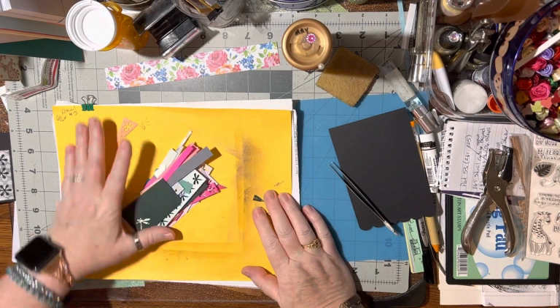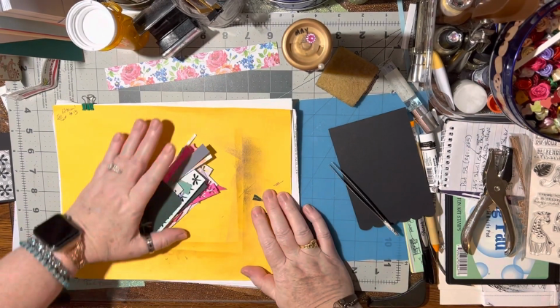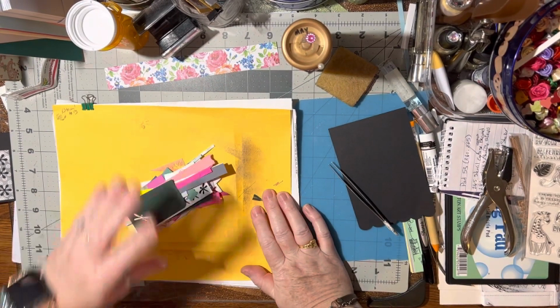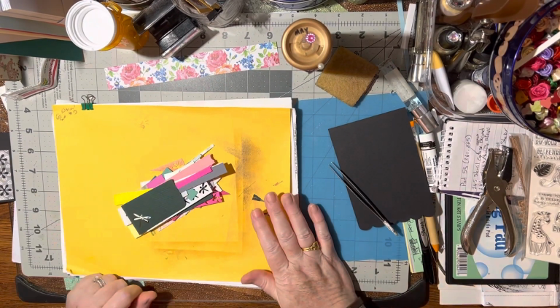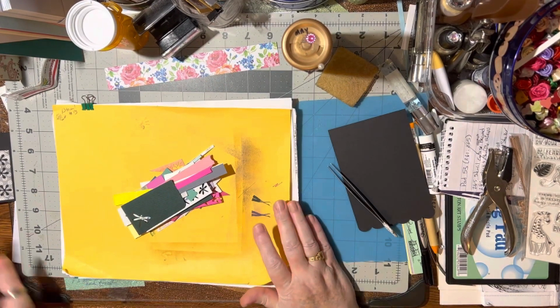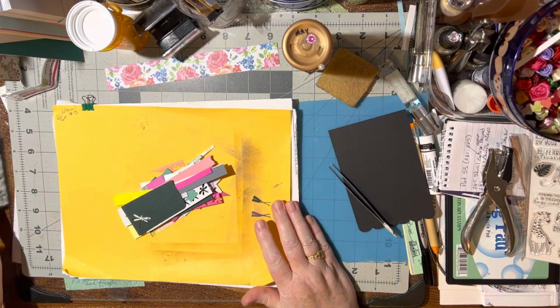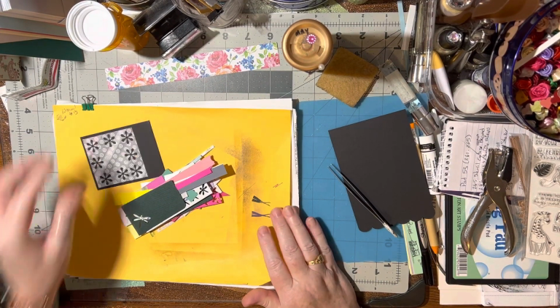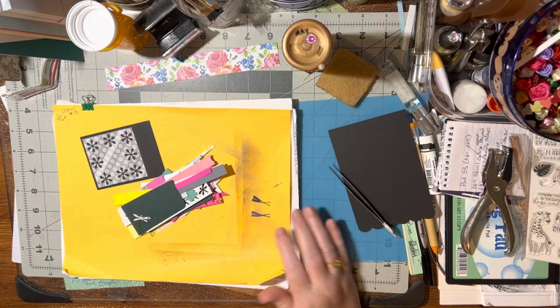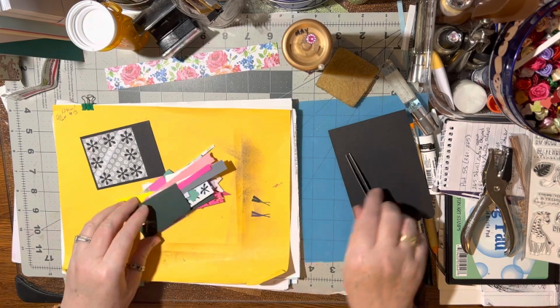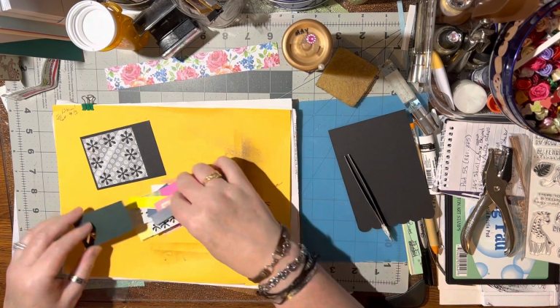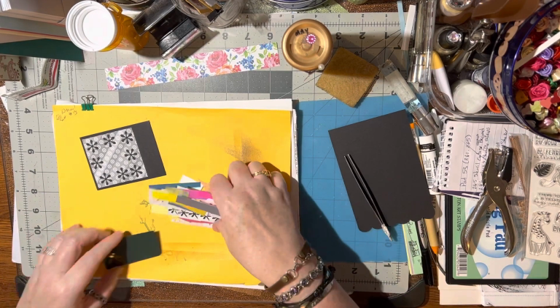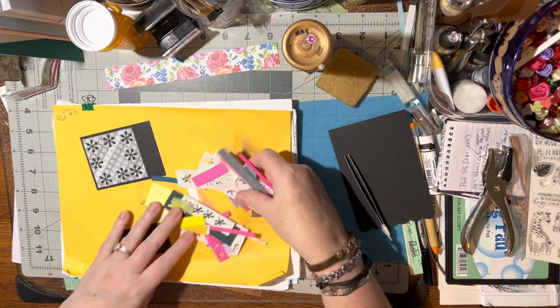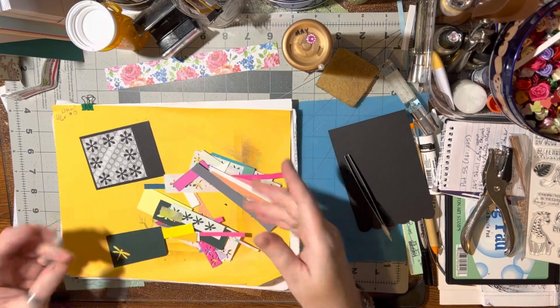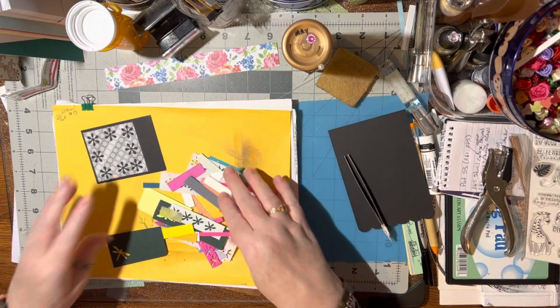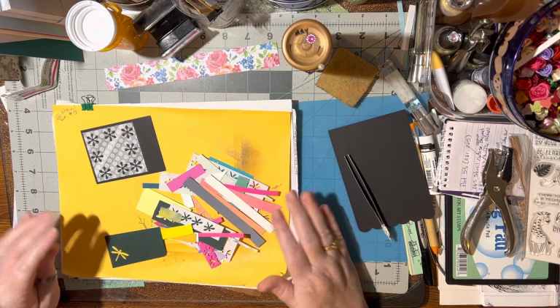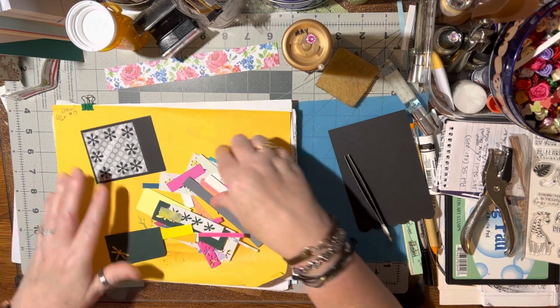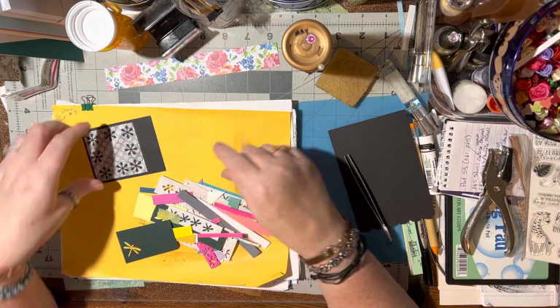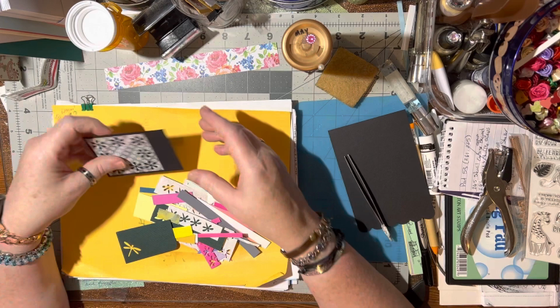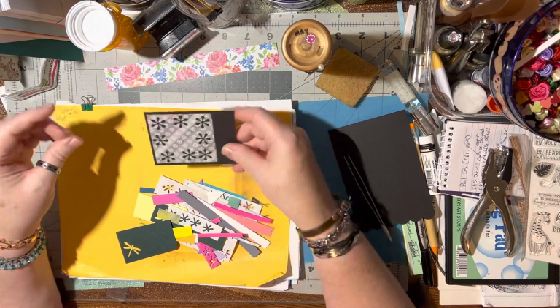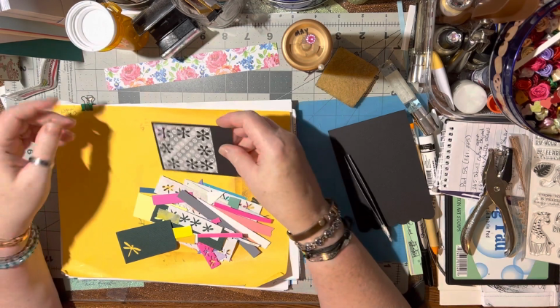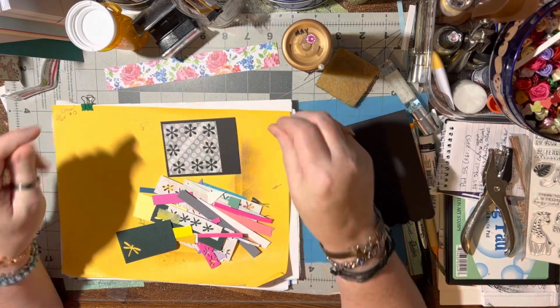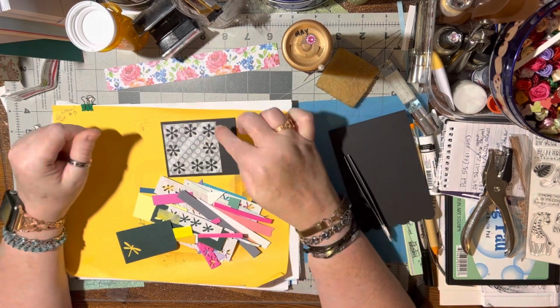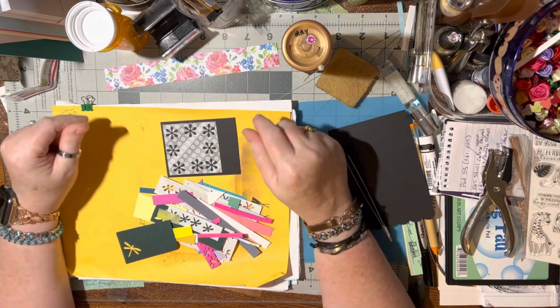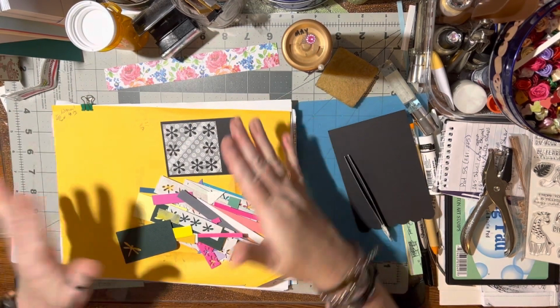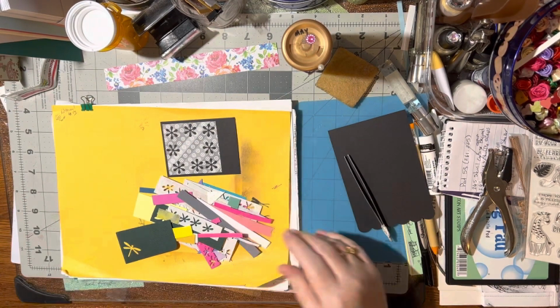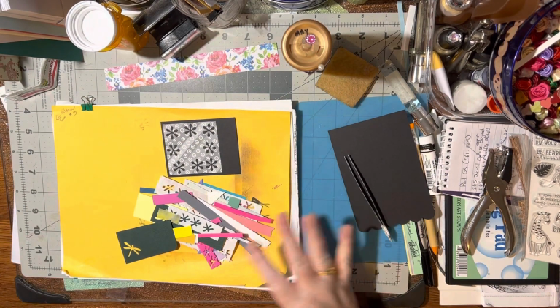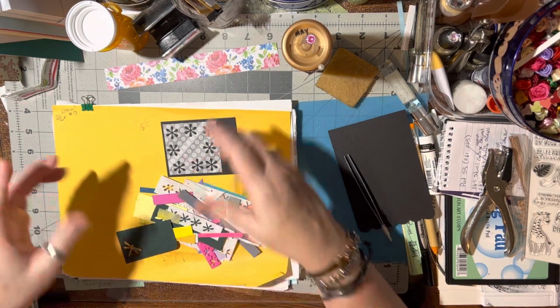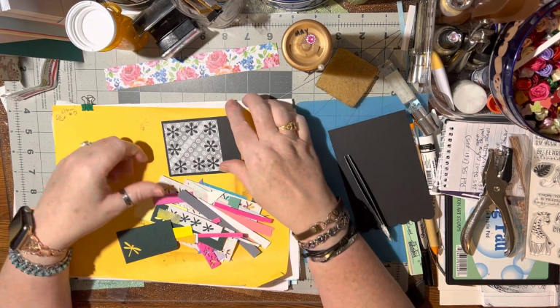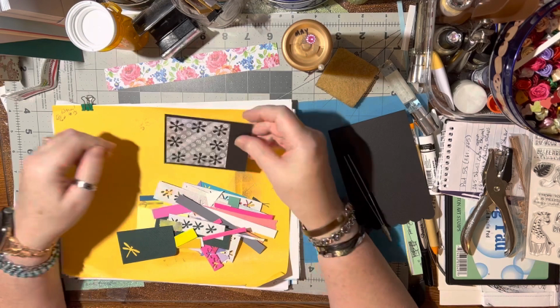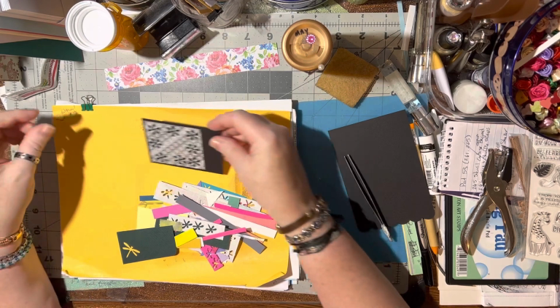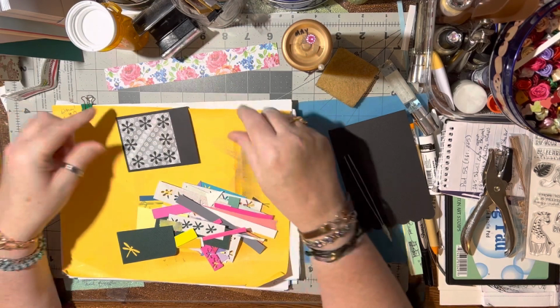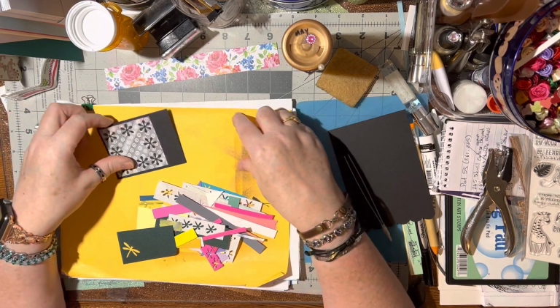Hello, I'm back again. My friend has given me another little package of just bits and pieces. So I'm going through them and I'm making little layers and embellishments out of them. So first I'm just making layers.